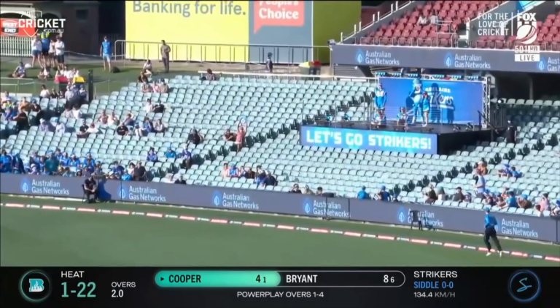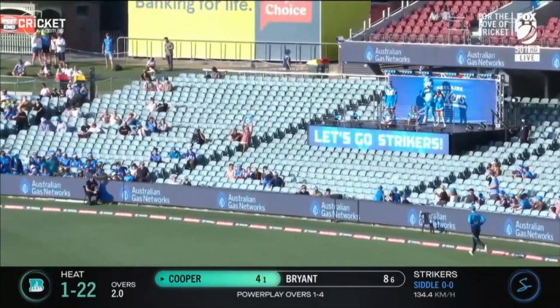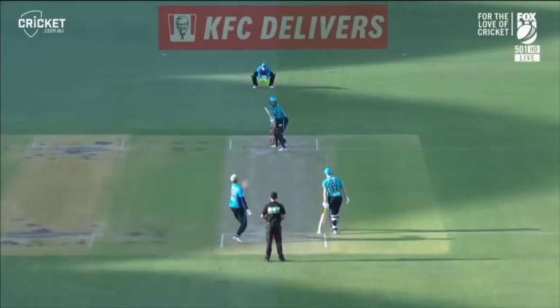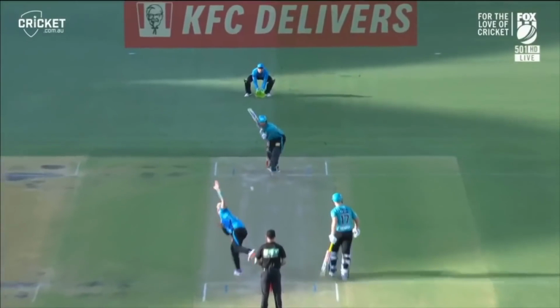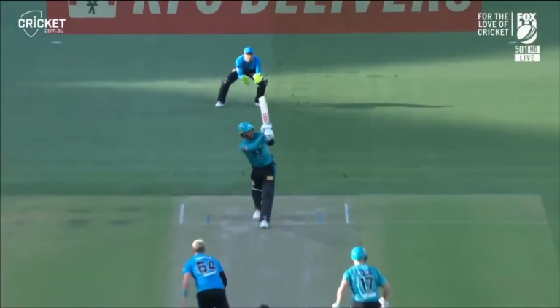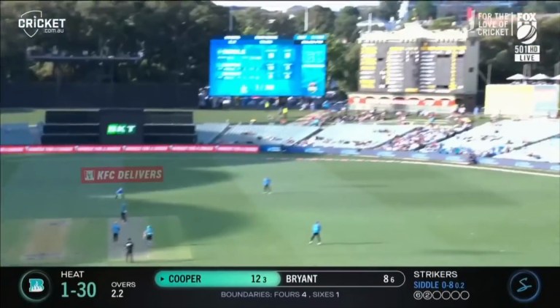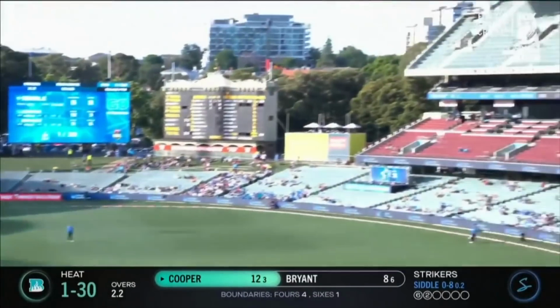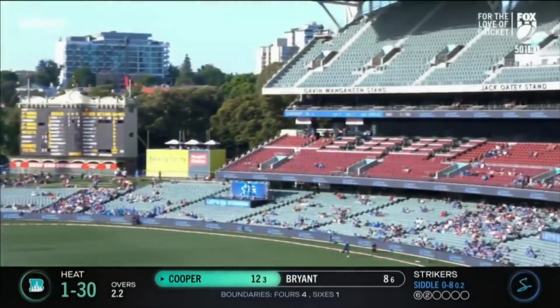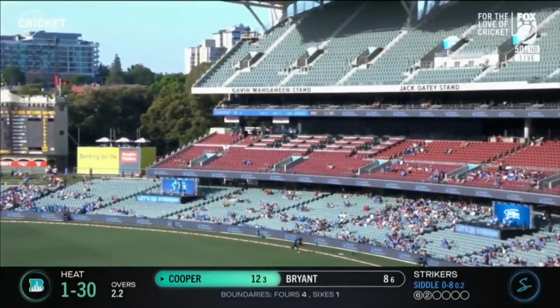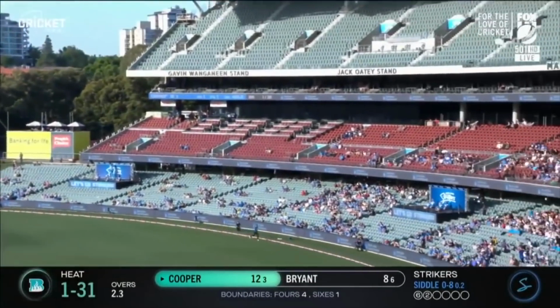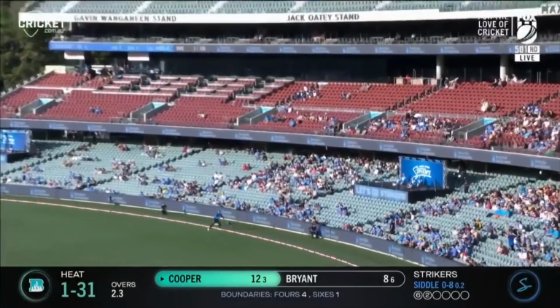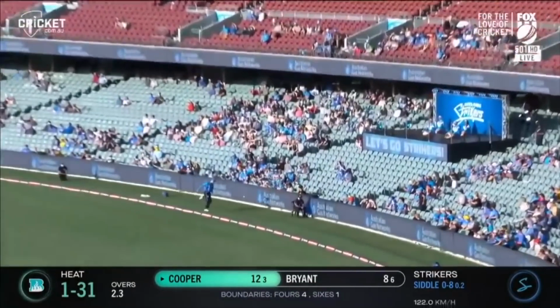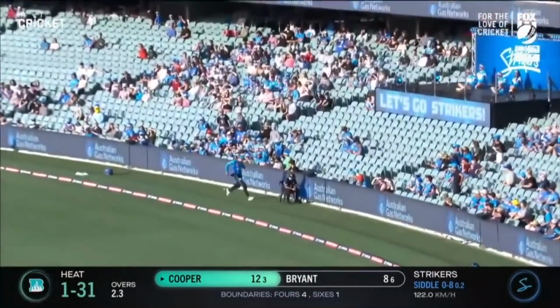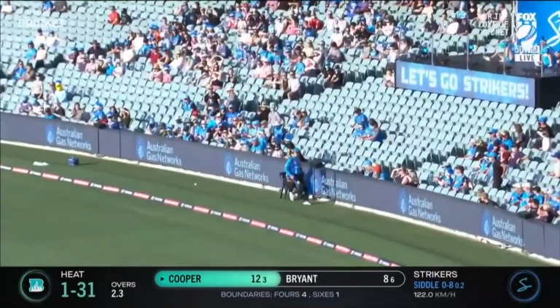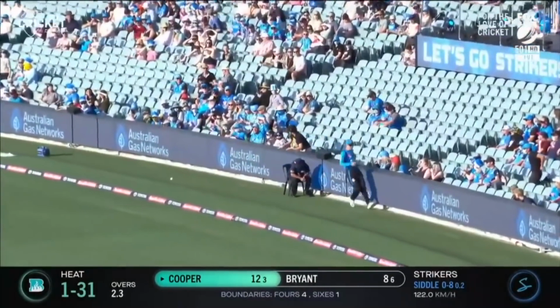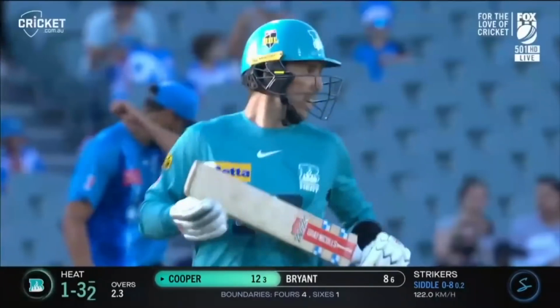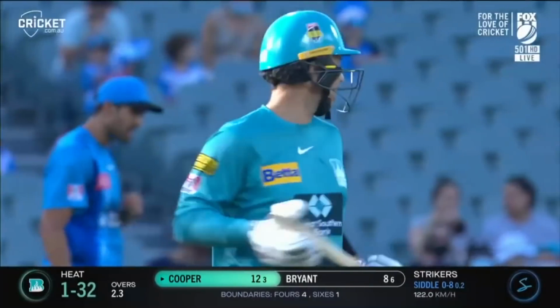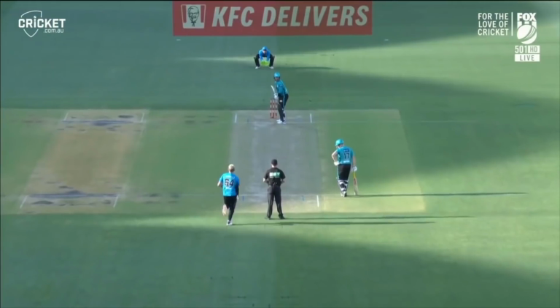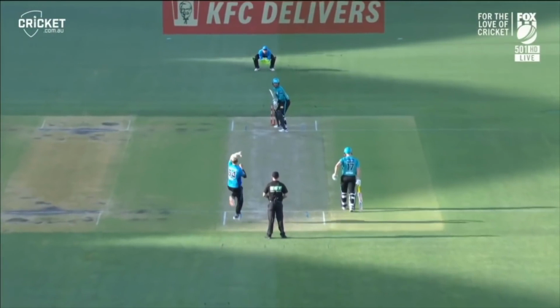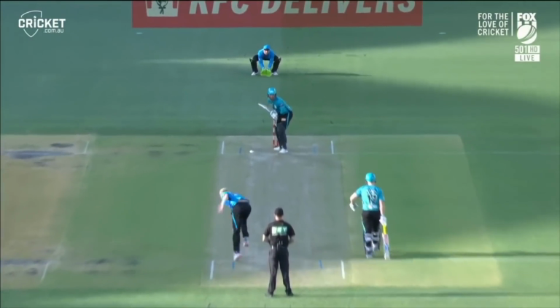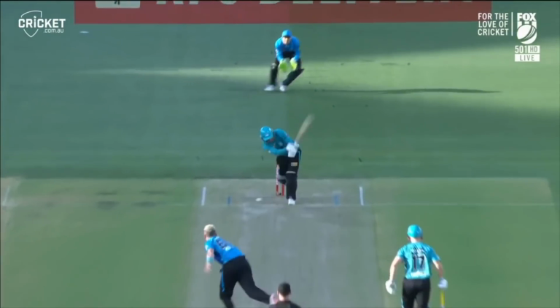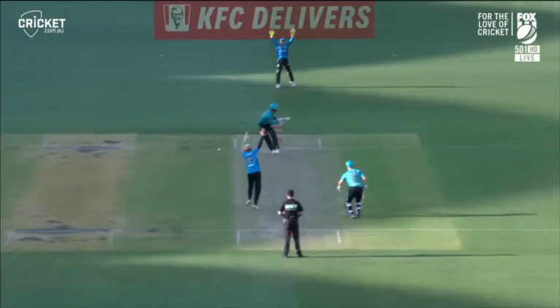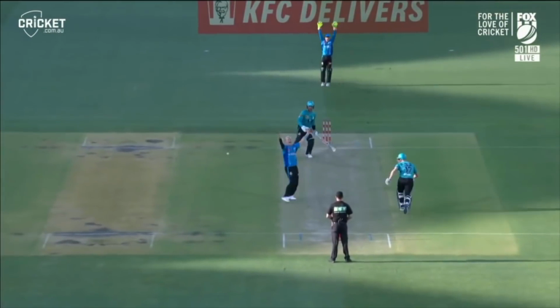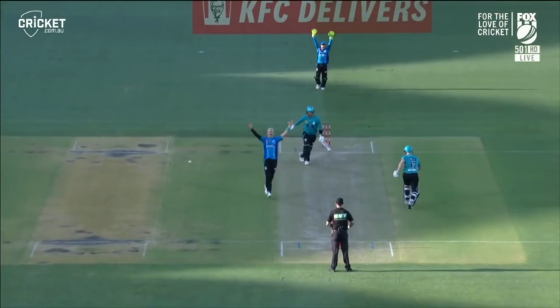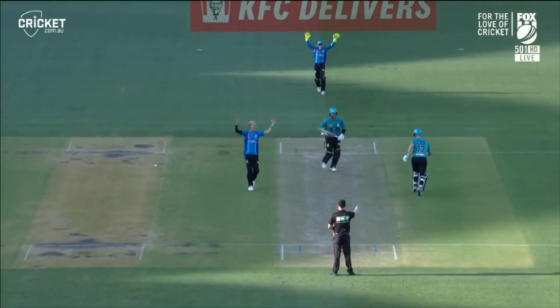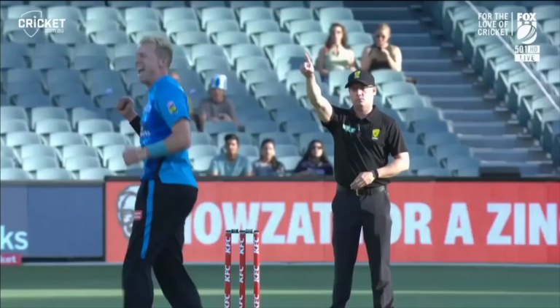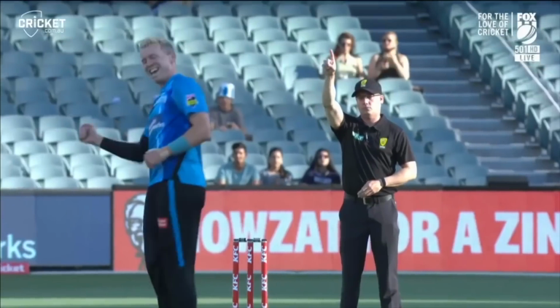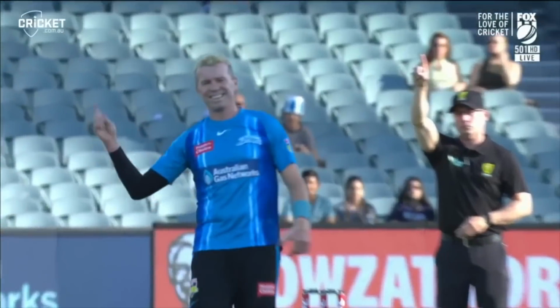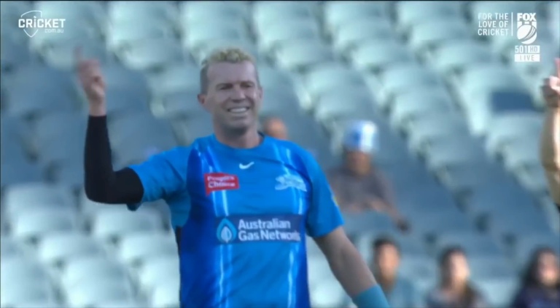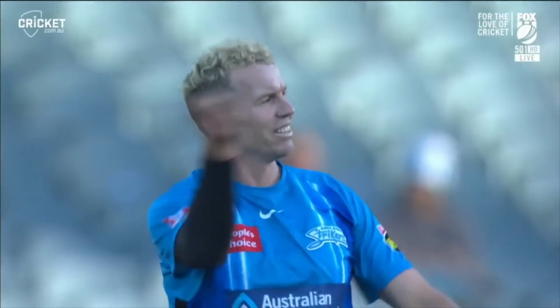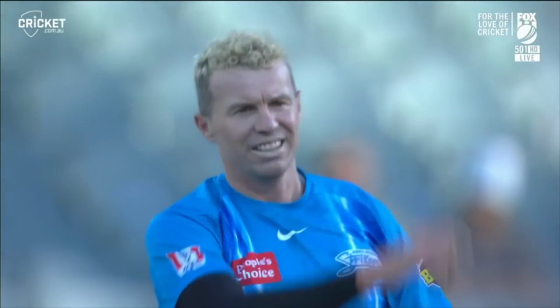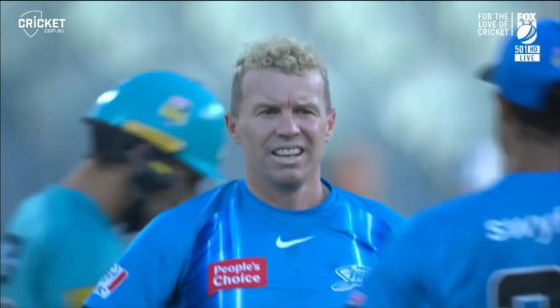Look how far that's gone. Flicked away, plenty on it and into the rope — just short of the boundary. Put them at fine leg. That's big. It's a wicket! Beautifully bowled from the veteran.